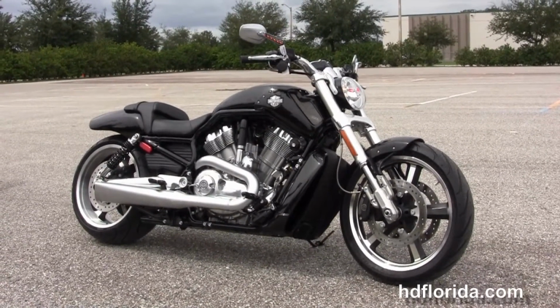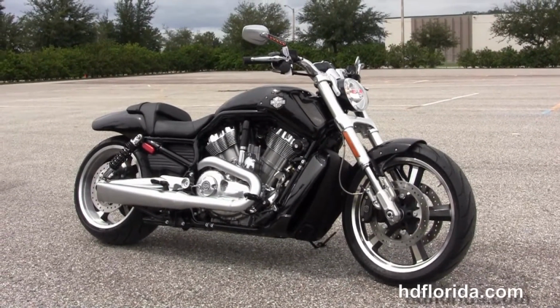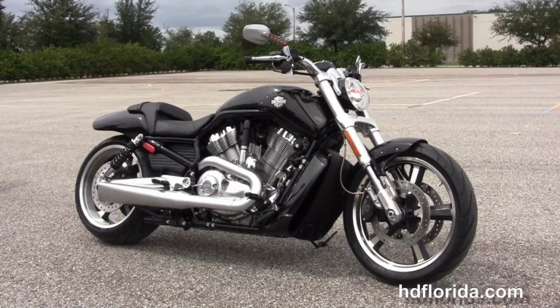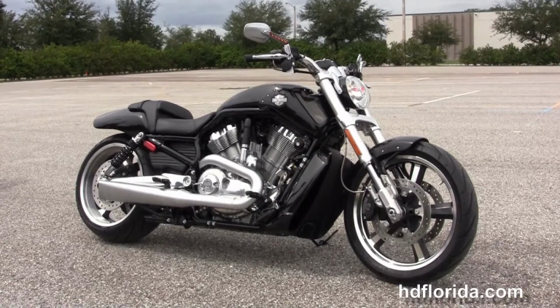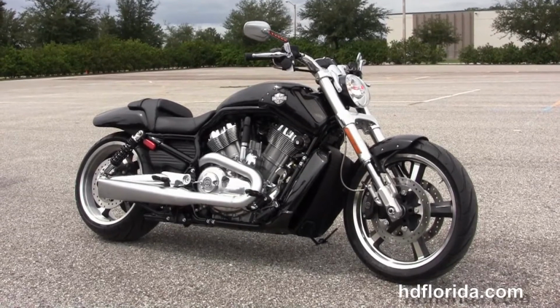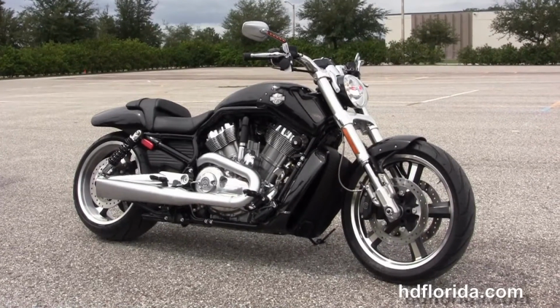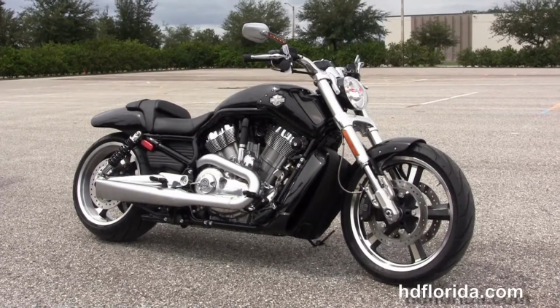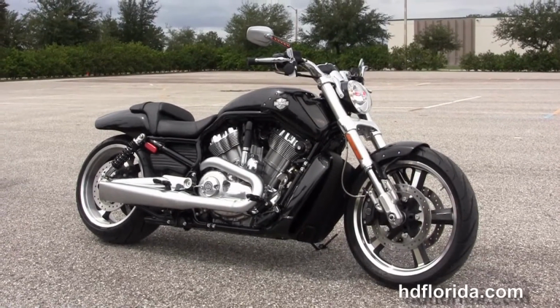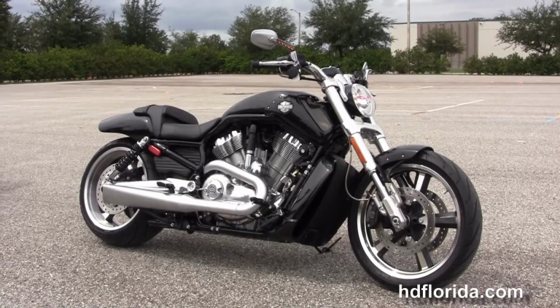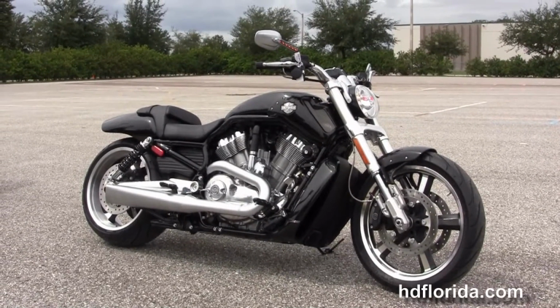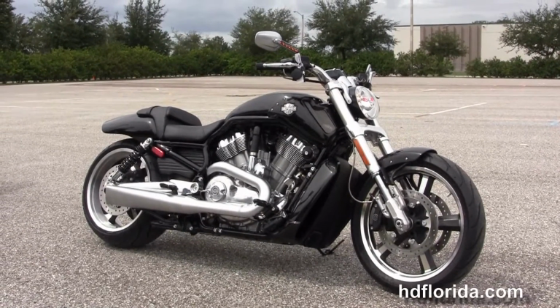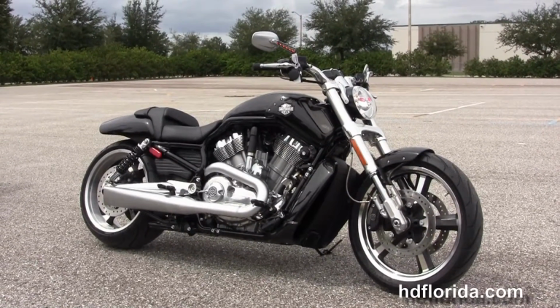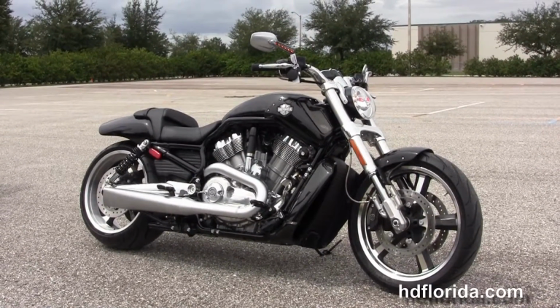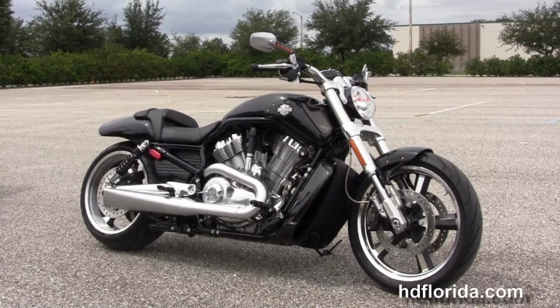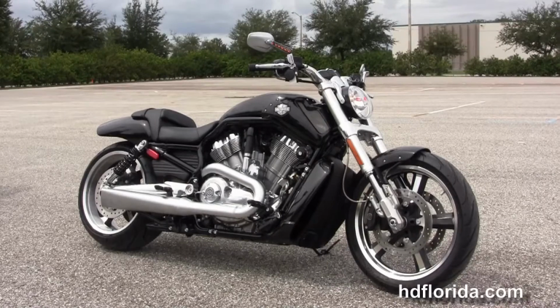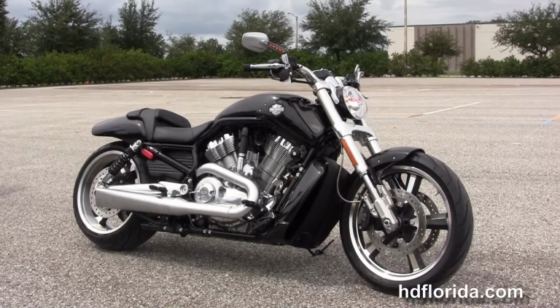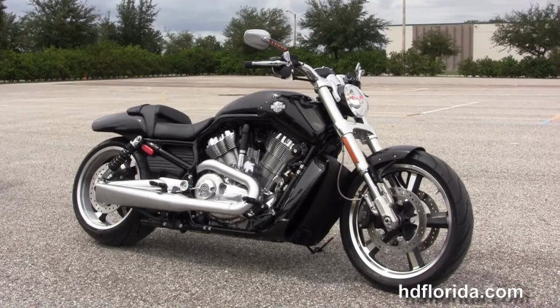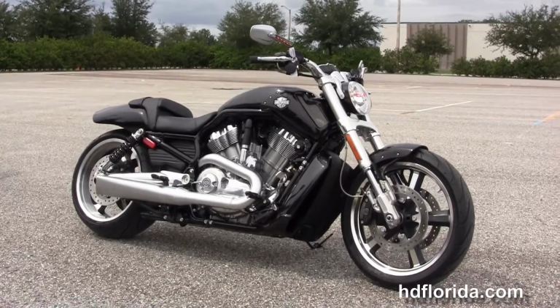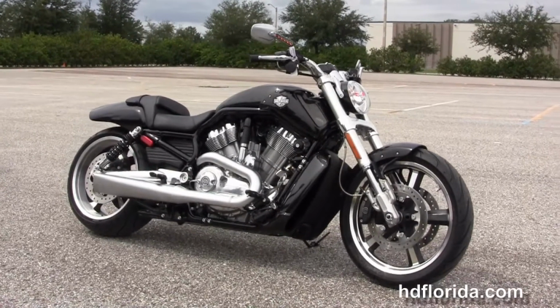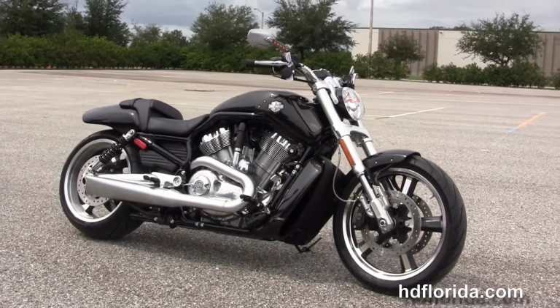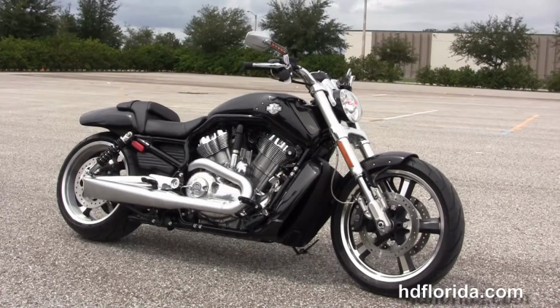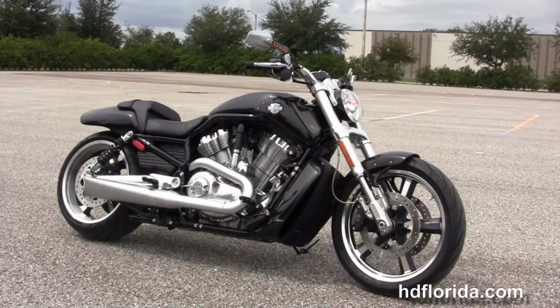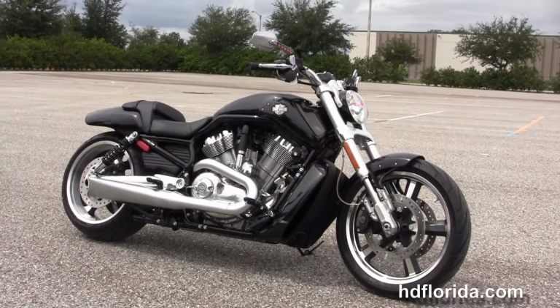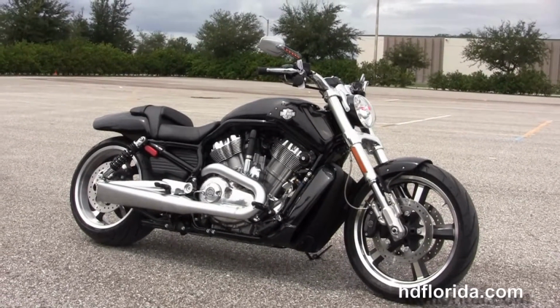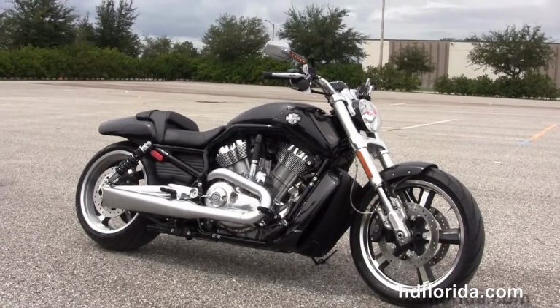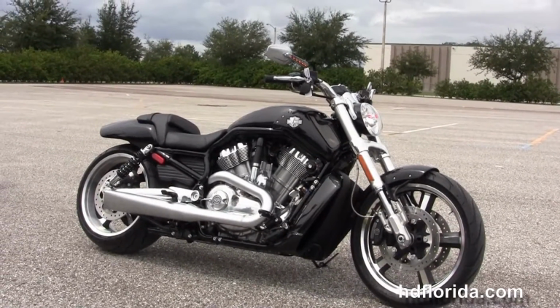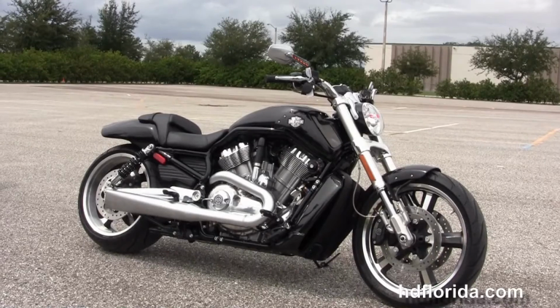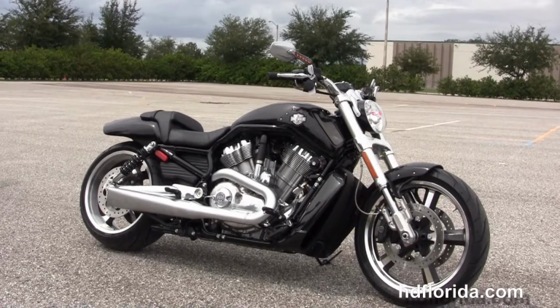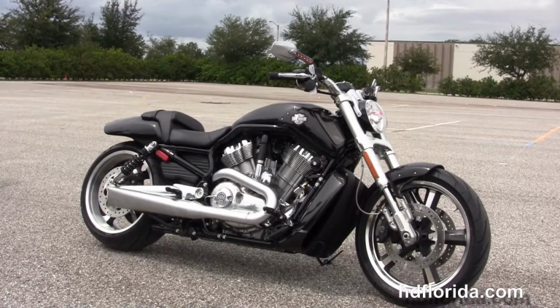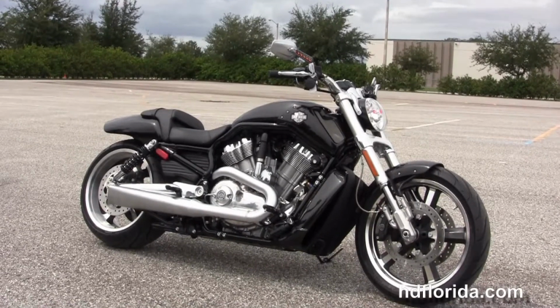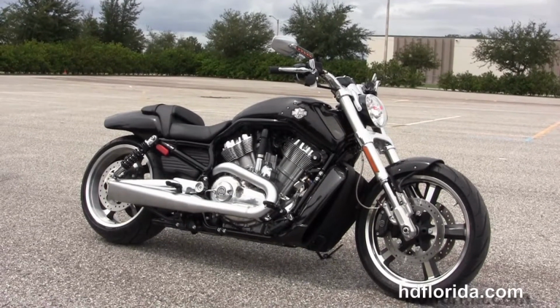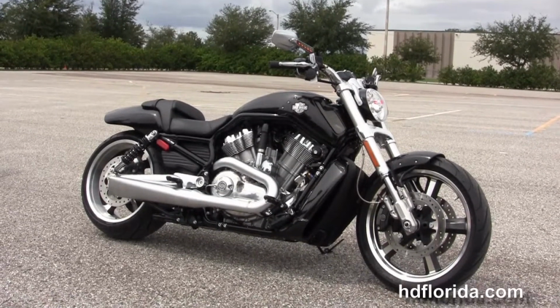We are rated number one in customer service, with over 1,200 new and previously enjoyed motorcycles for you to choose from. For more information on the 2015 V-Rod Muscle in black quartz, click the link below, and to view the rest of our sublime inventory, visit us at hdflorida.com.